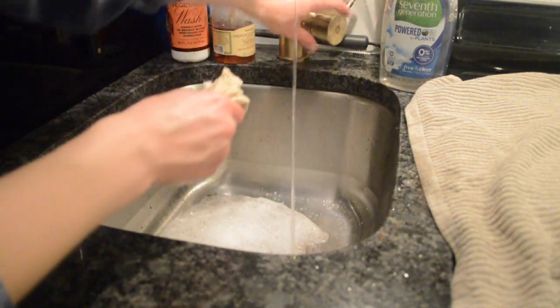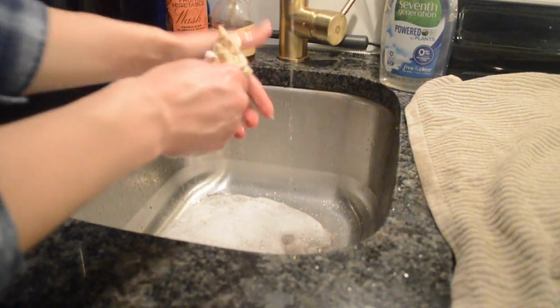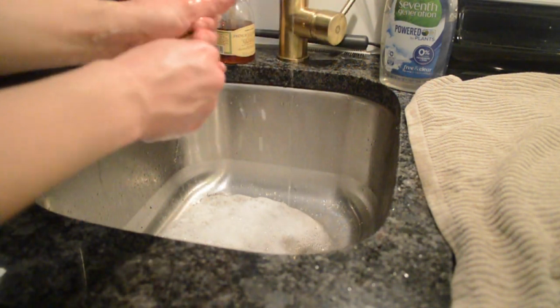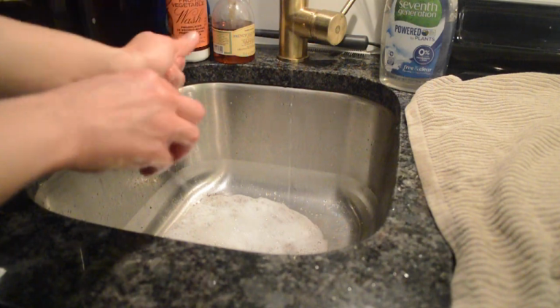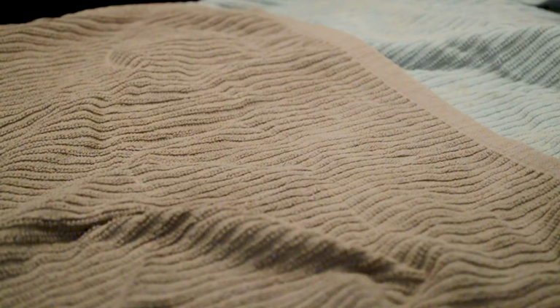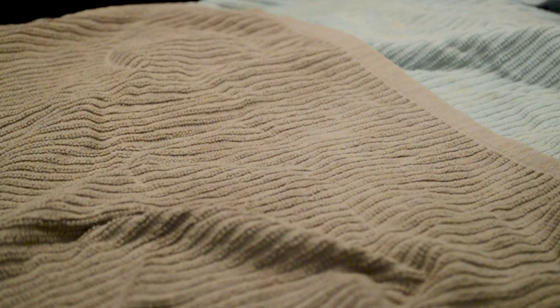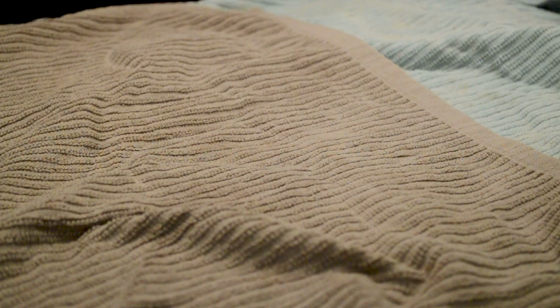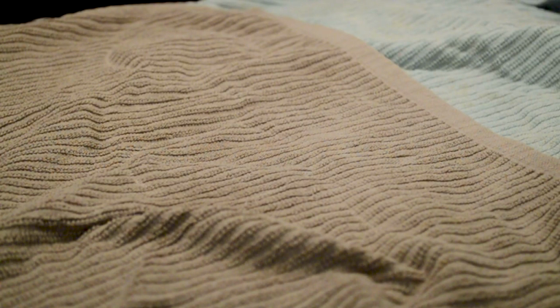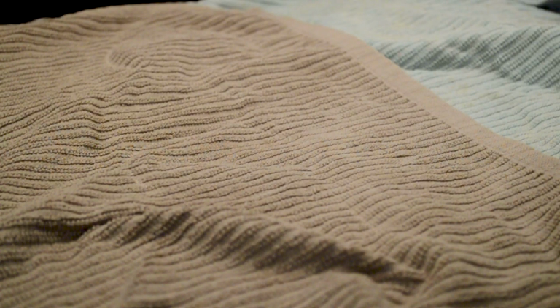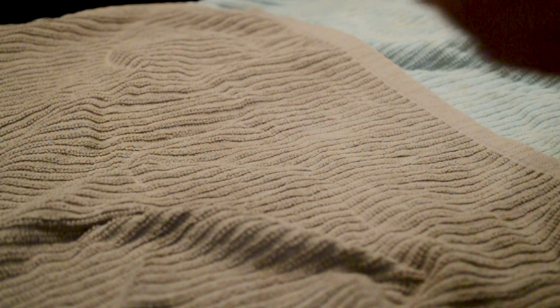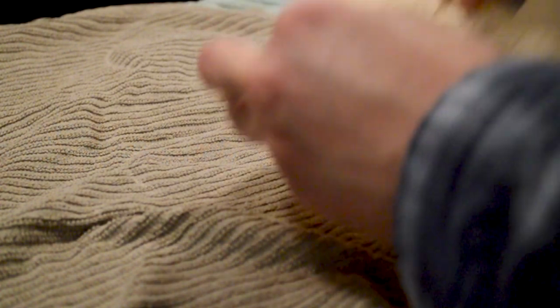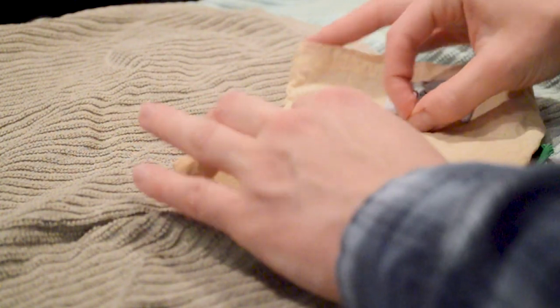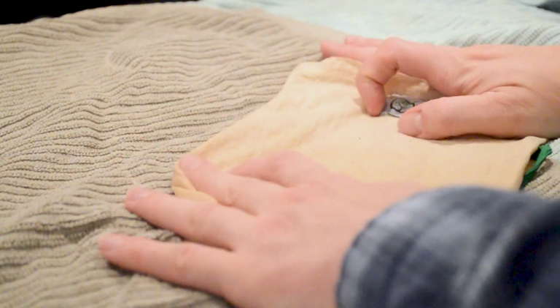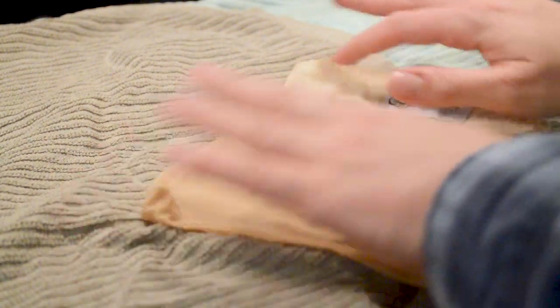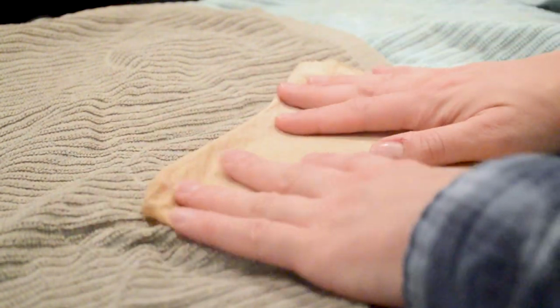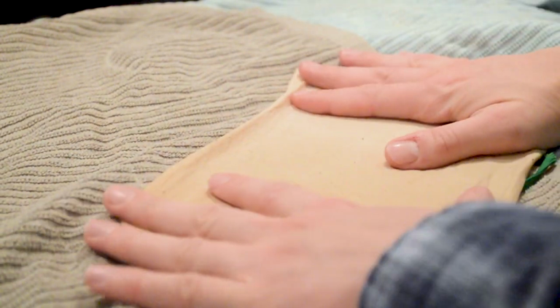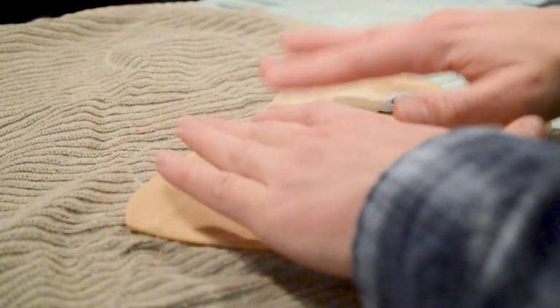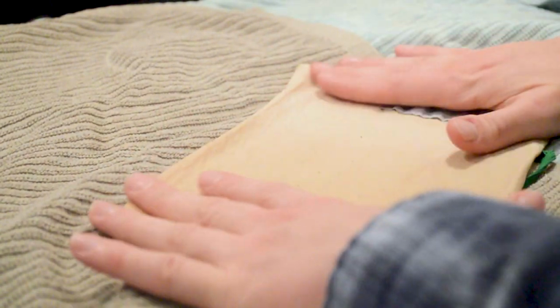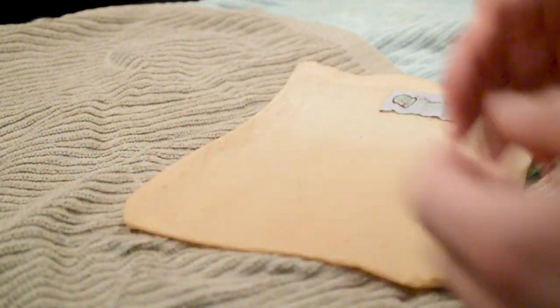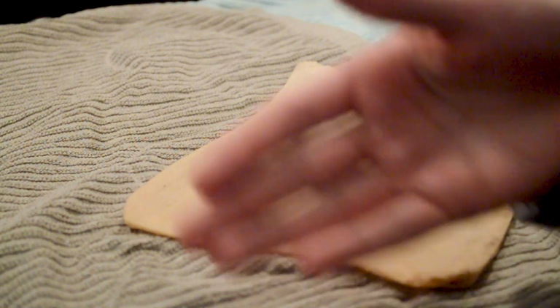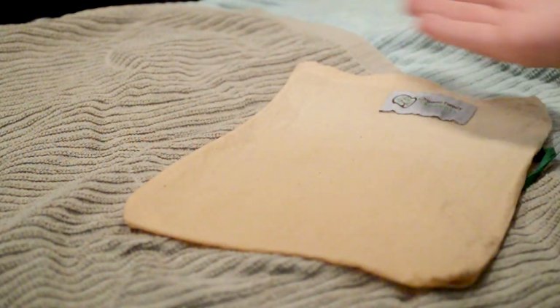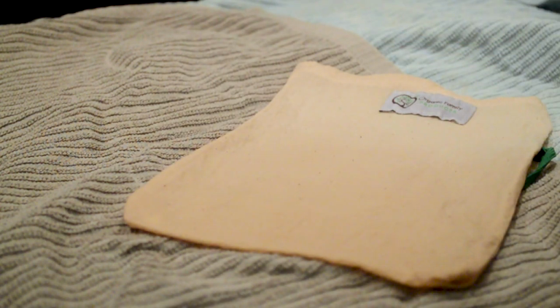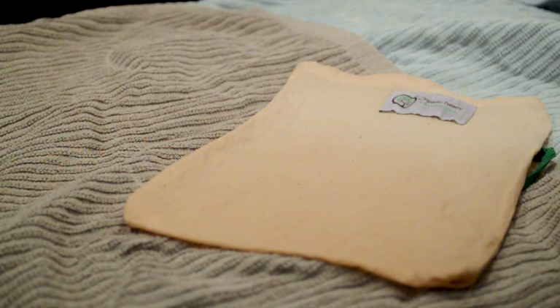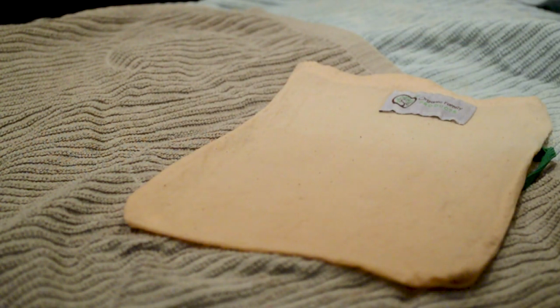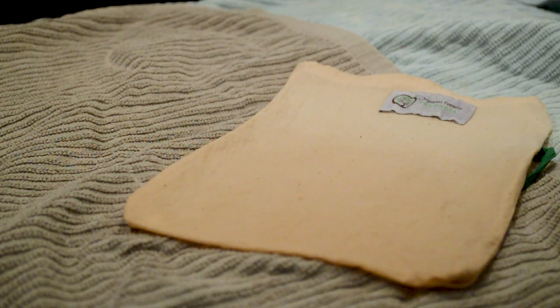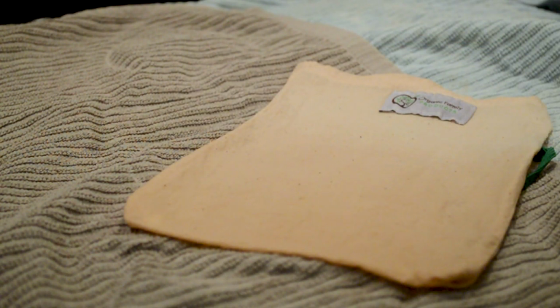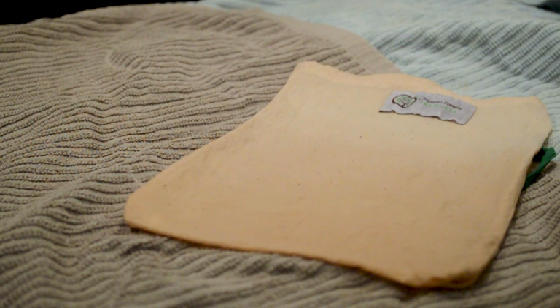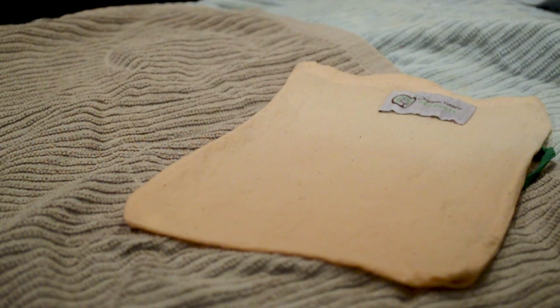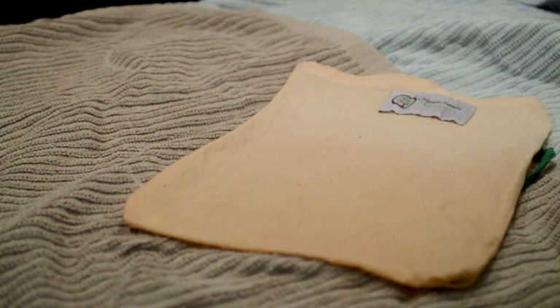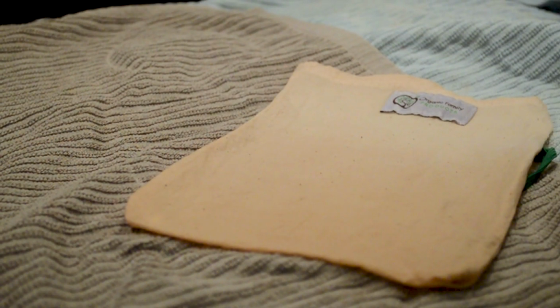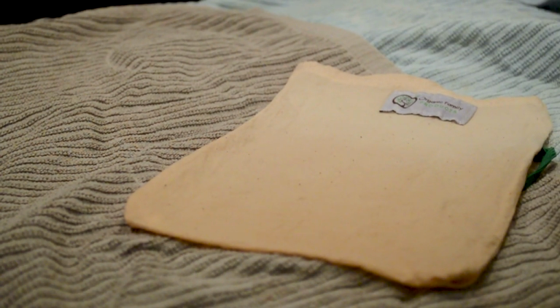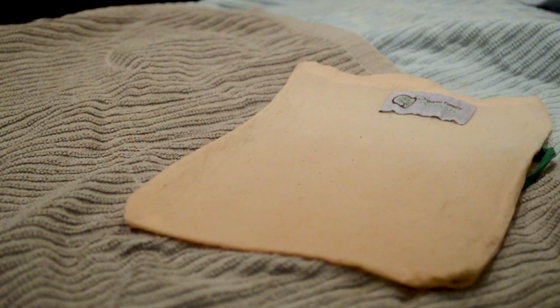The last thing you need to do is to just lay it out to dry, and it should only take a couple of hours before you can make your next batch of cold brew.